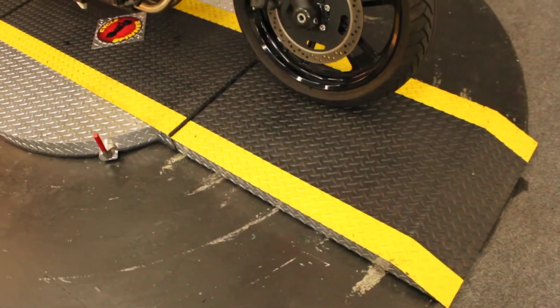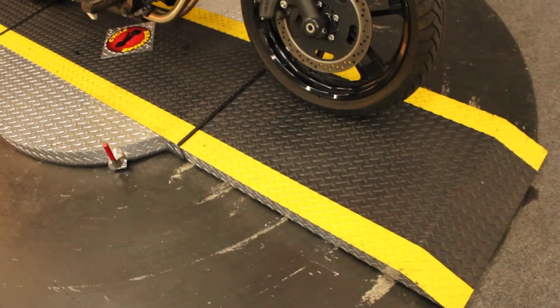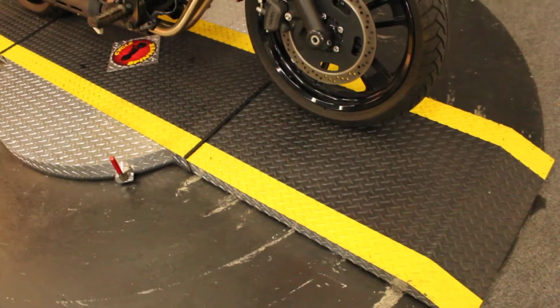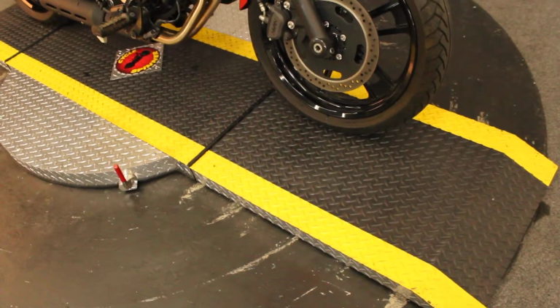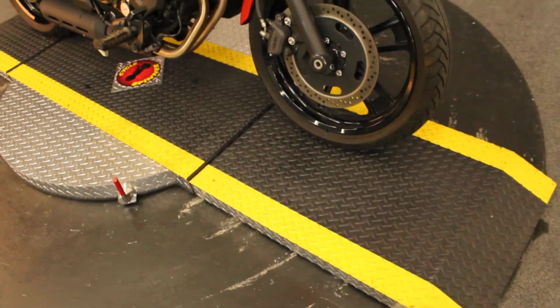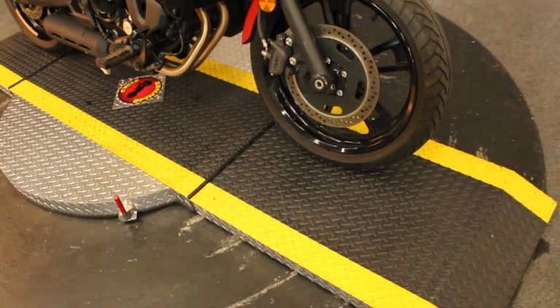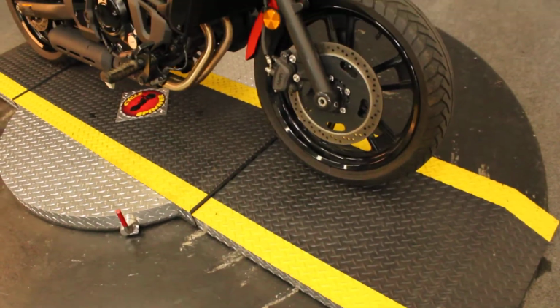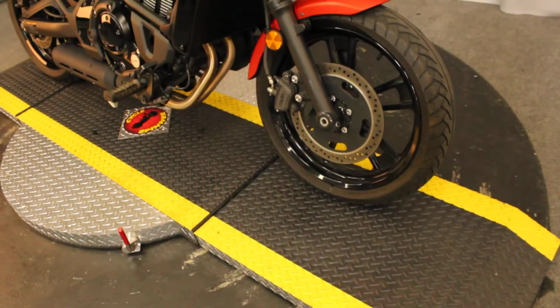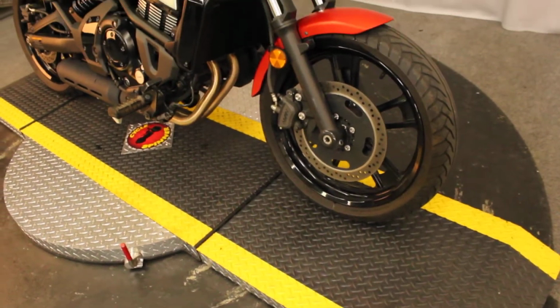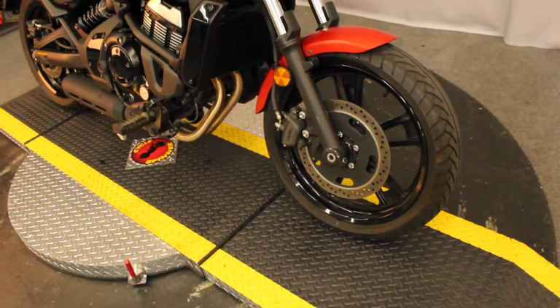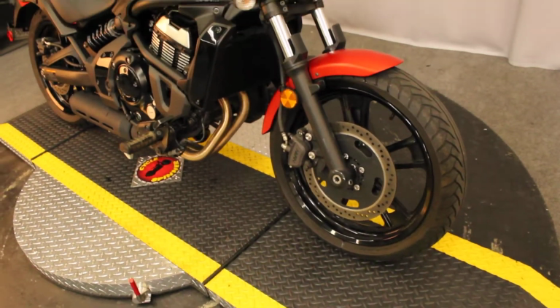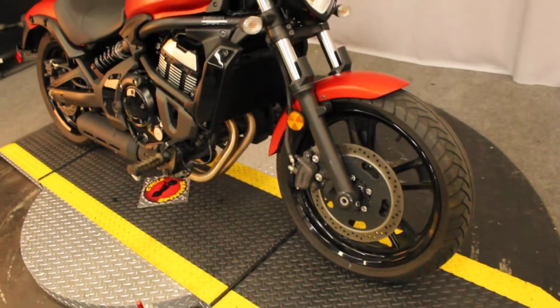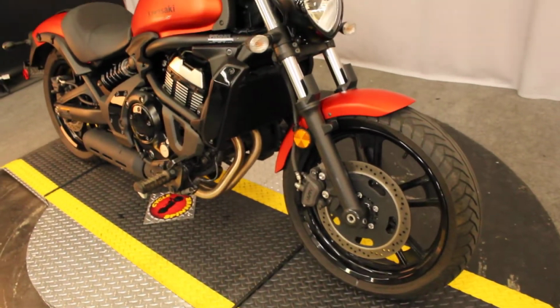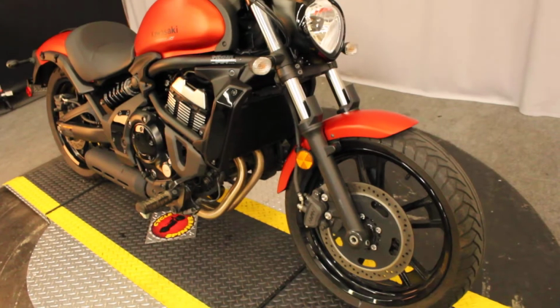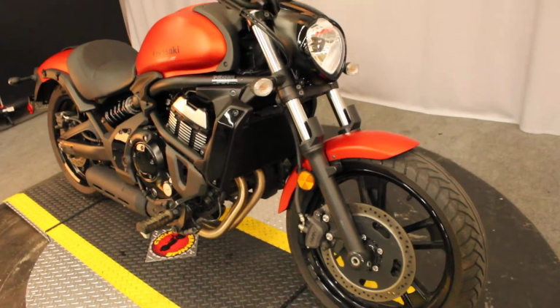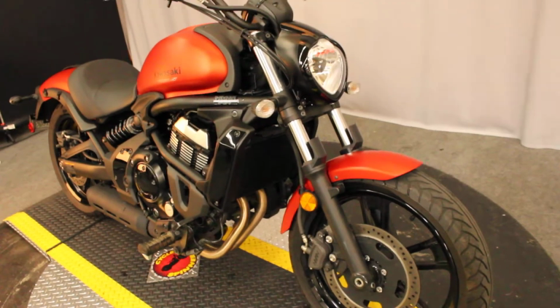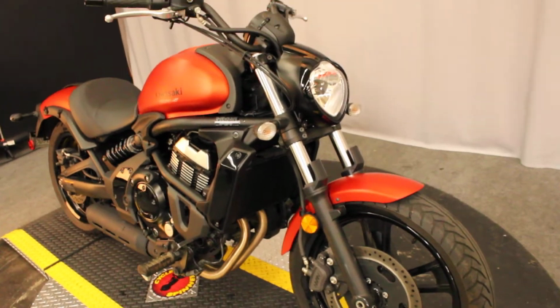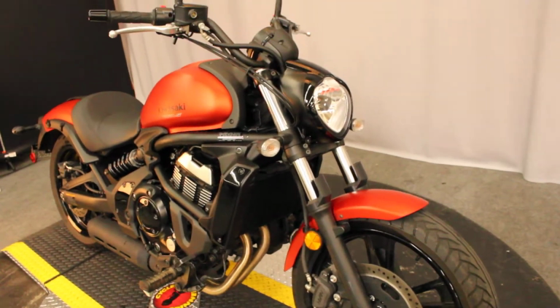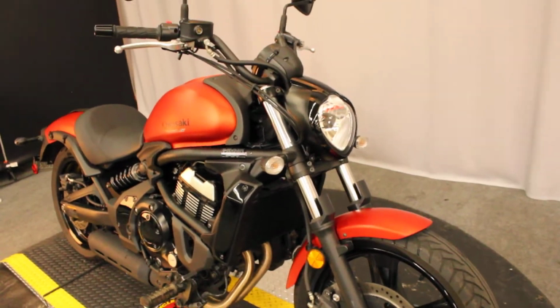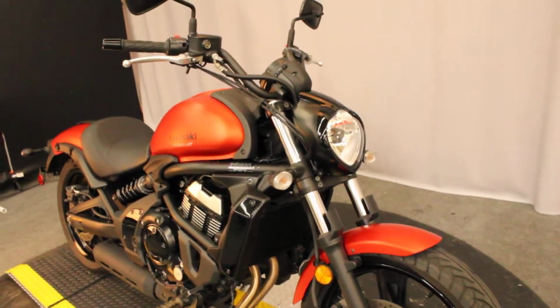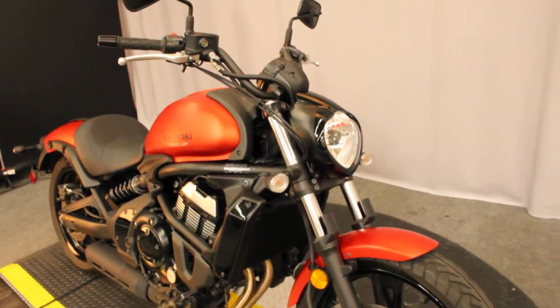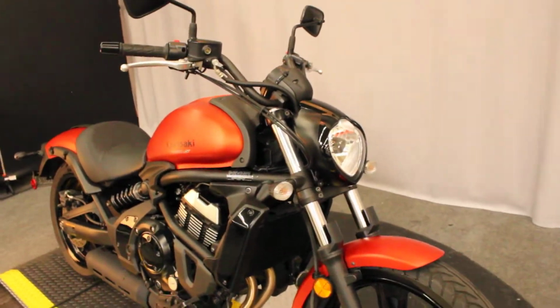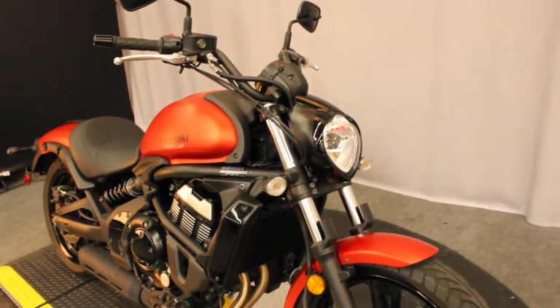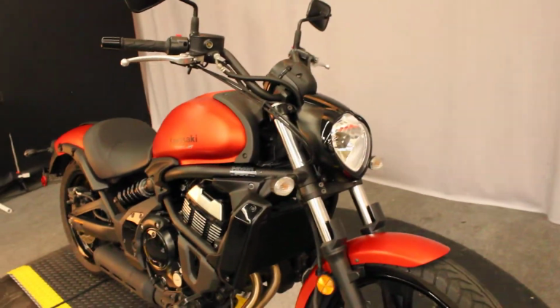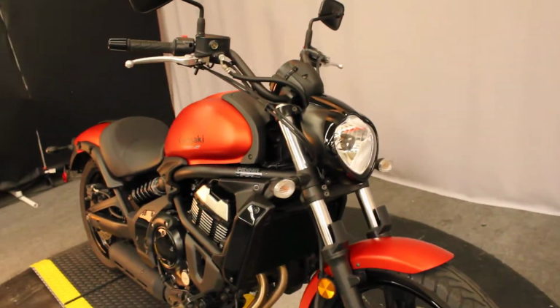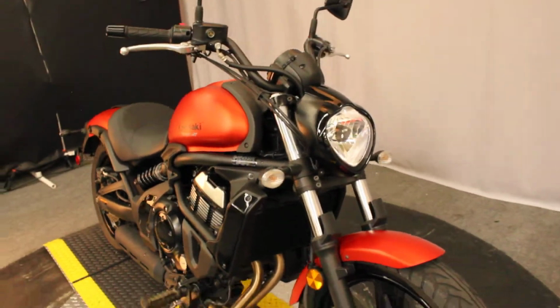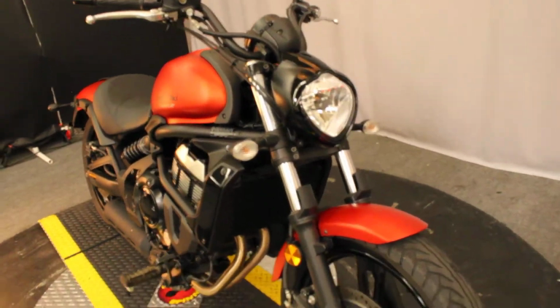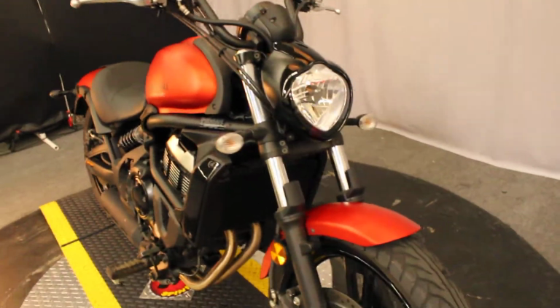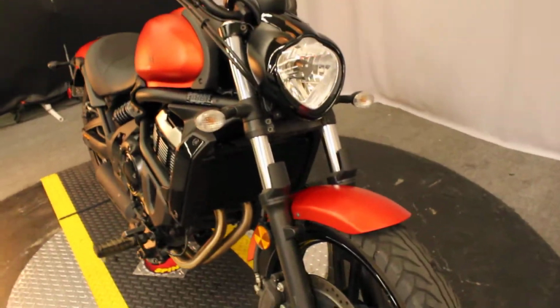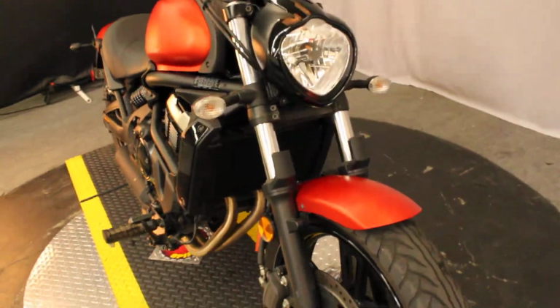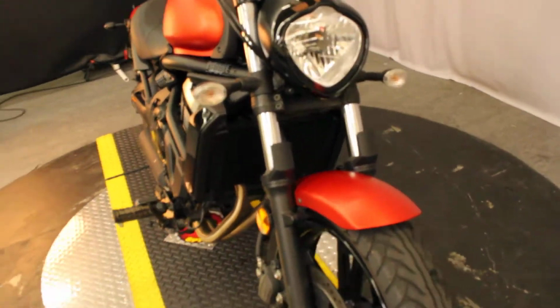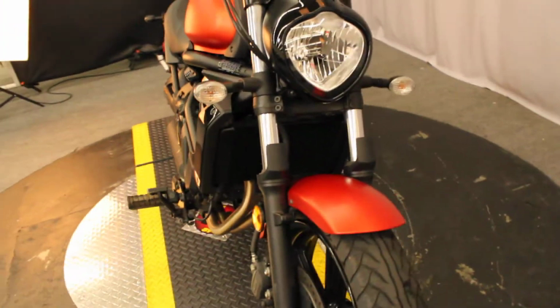In the market for a late model, low mile, cruiser style motorcycle but don't want to spend a whole lot of money? A great way to go is metric.